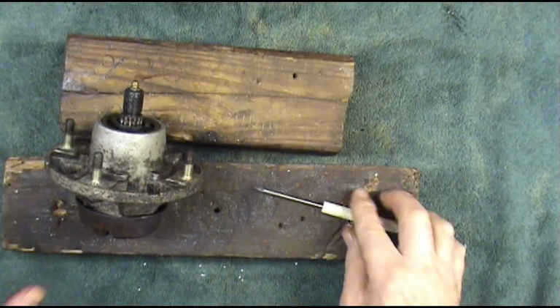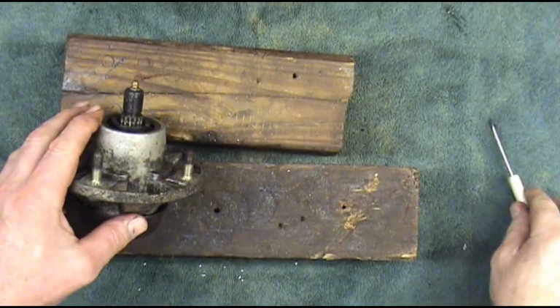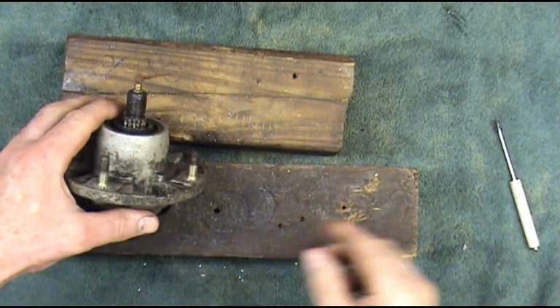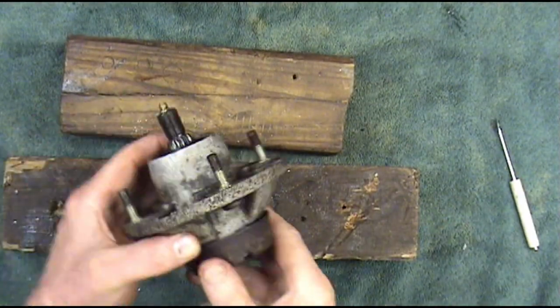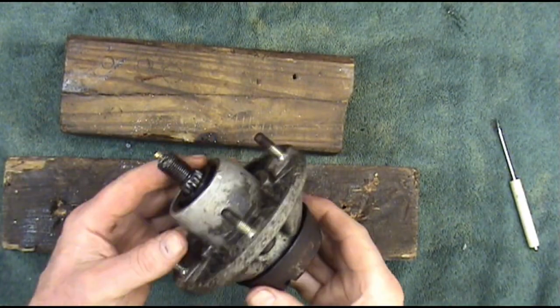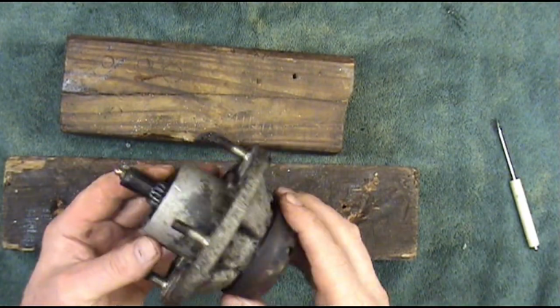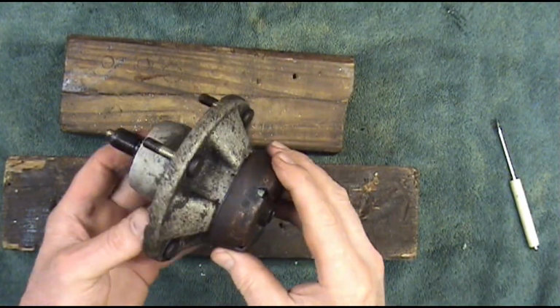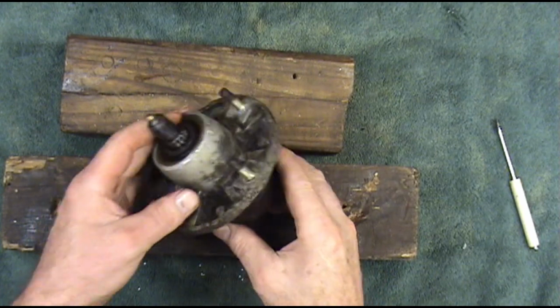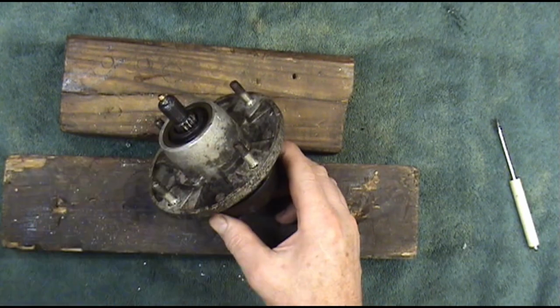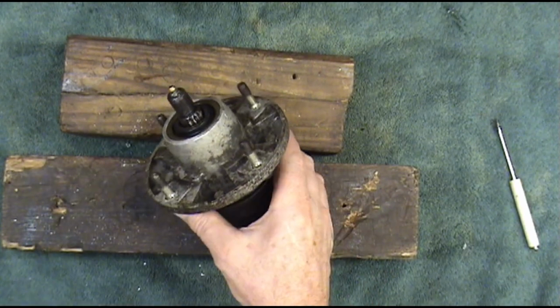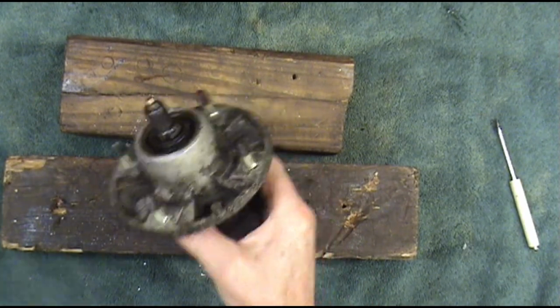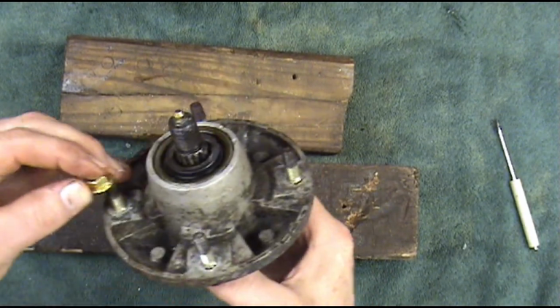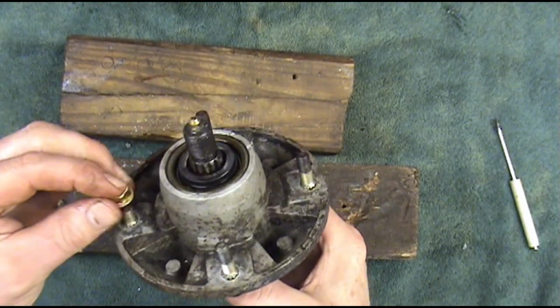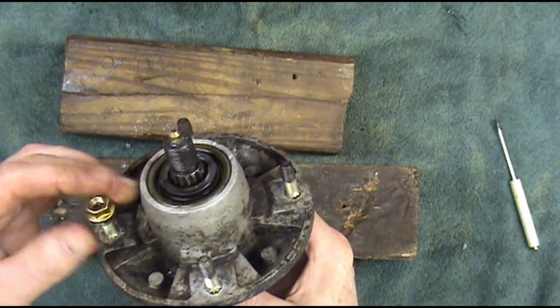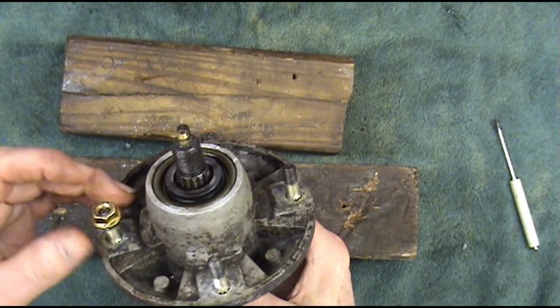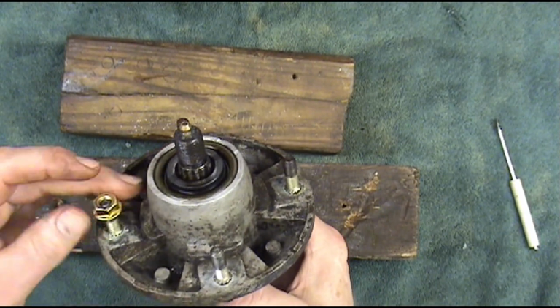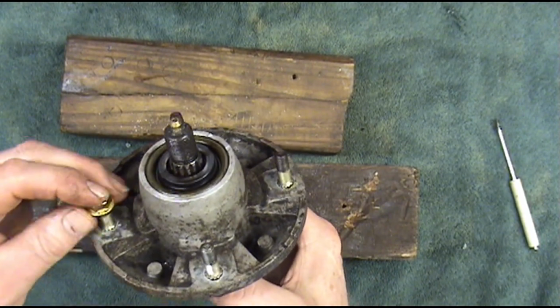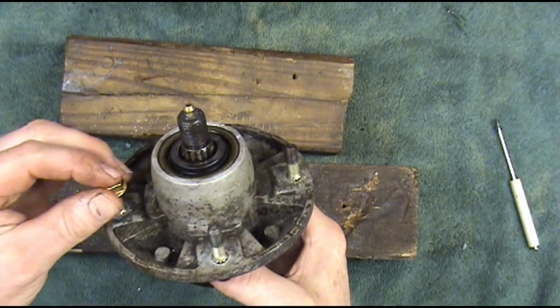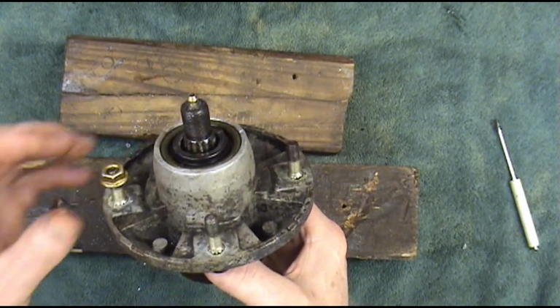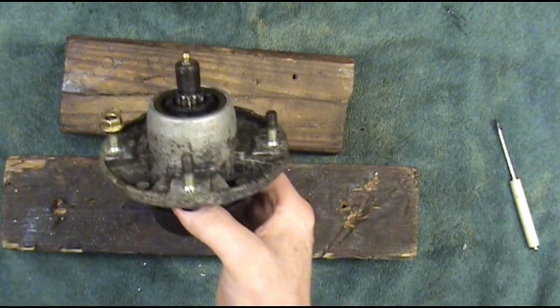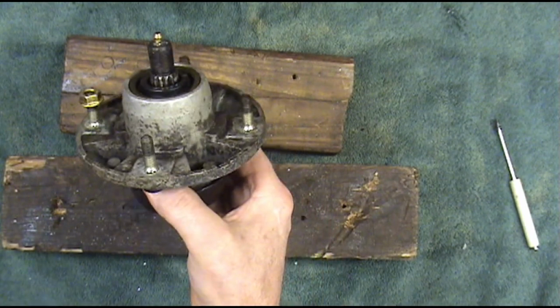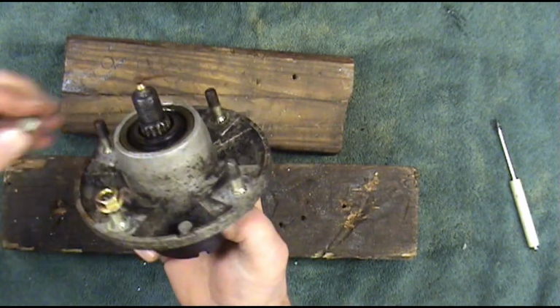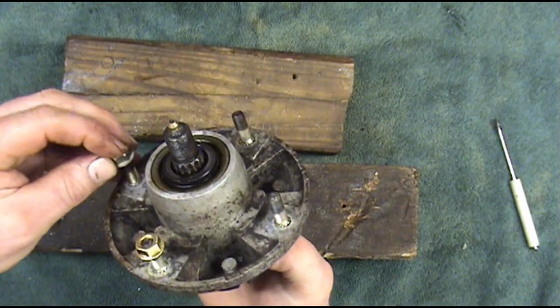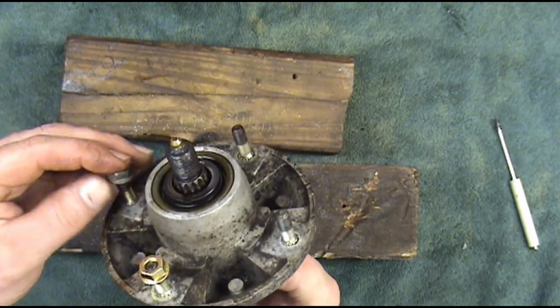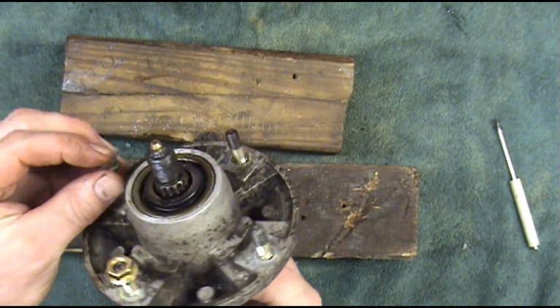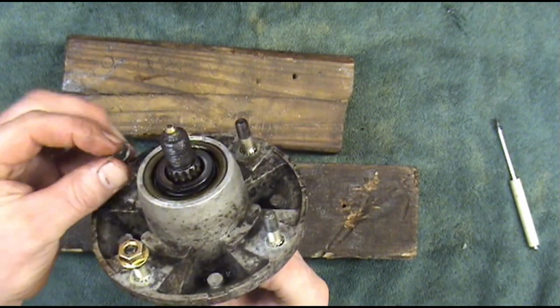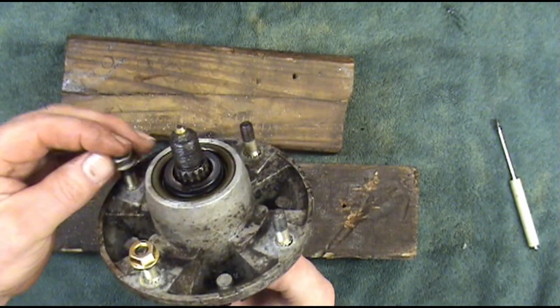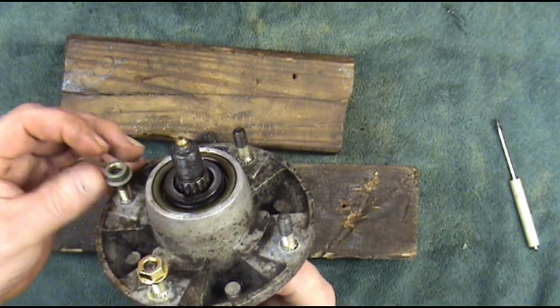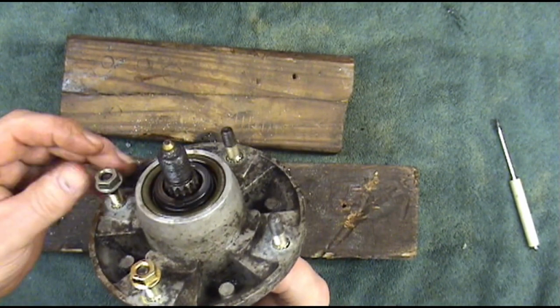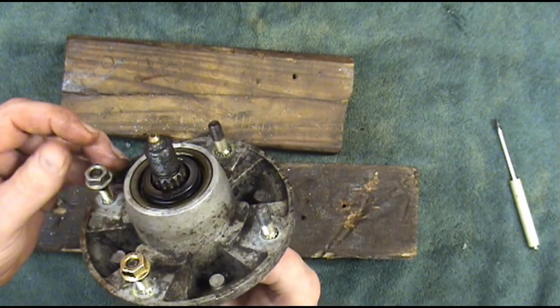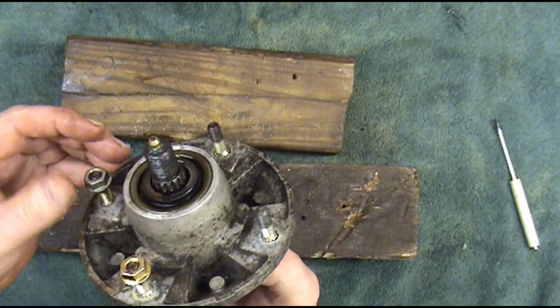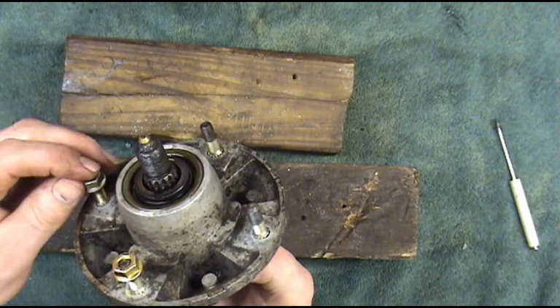We're going to modify this spindle and put a greaser in the side down here that does help. Then we're going to pop out these two inner seals so the bearings can benefit from the grease. We're going to take this spindle apart. I usually run the nuts down on the threads a little bit just to protect them — we don't want those threads getting damaged.